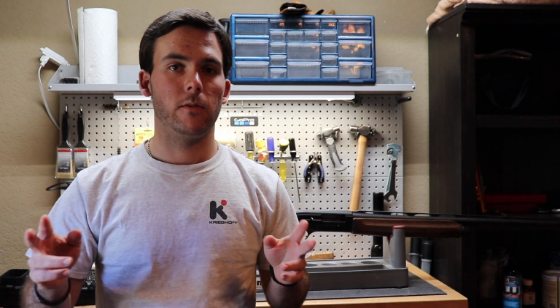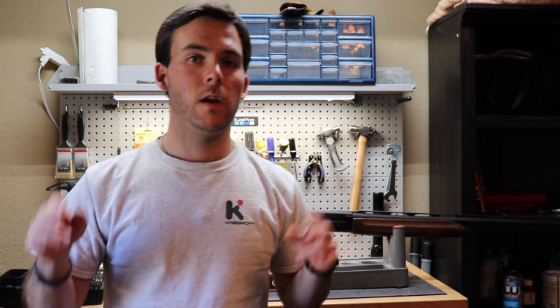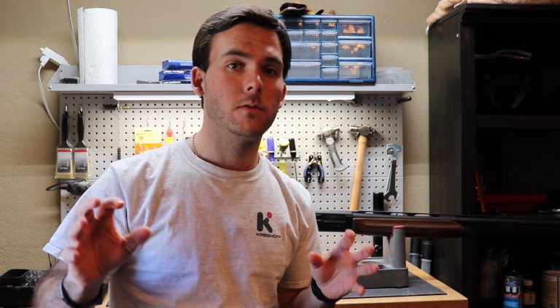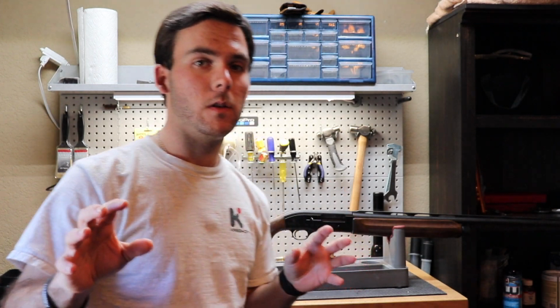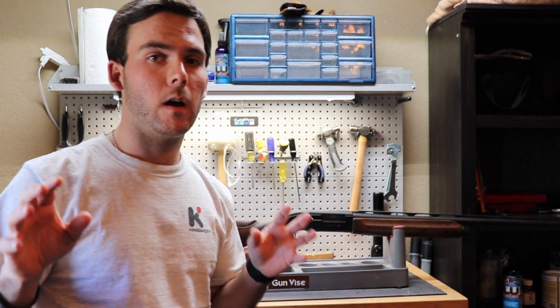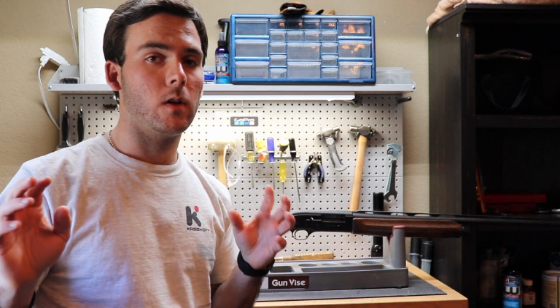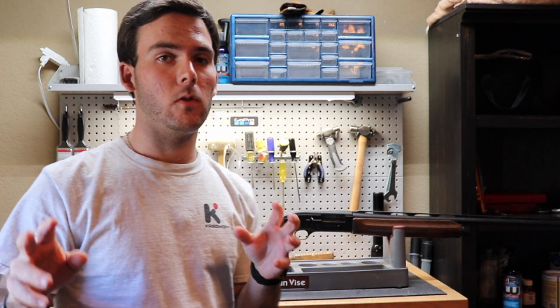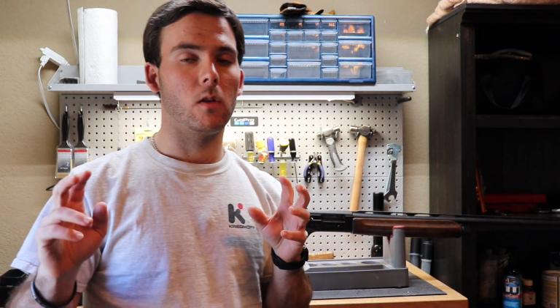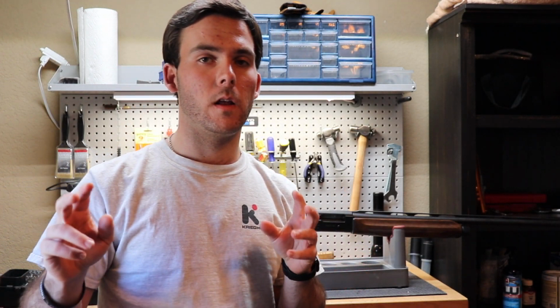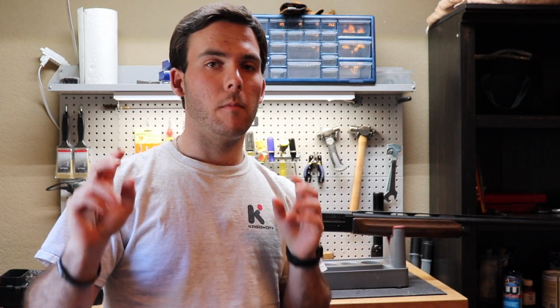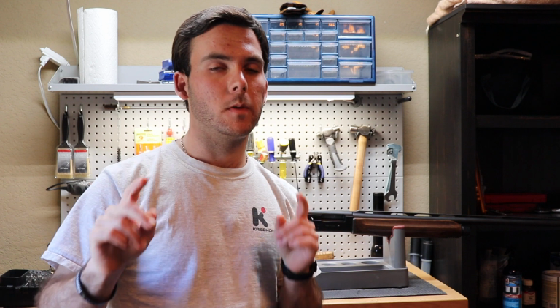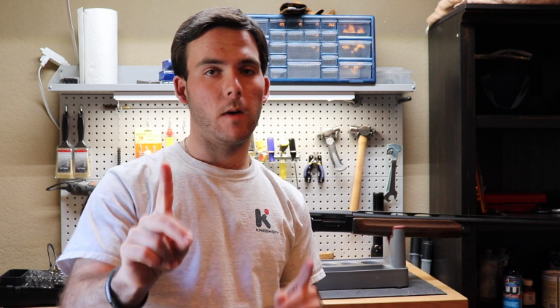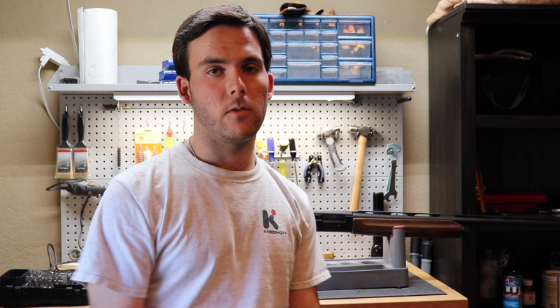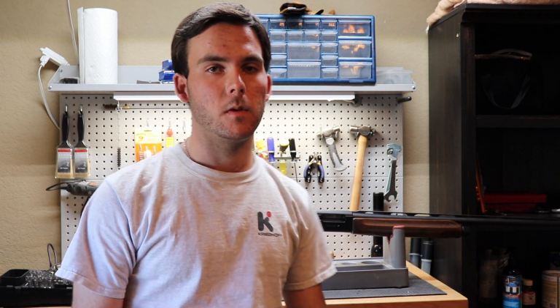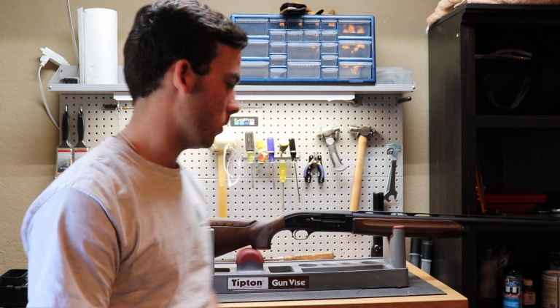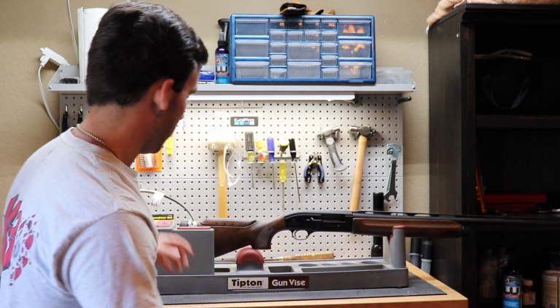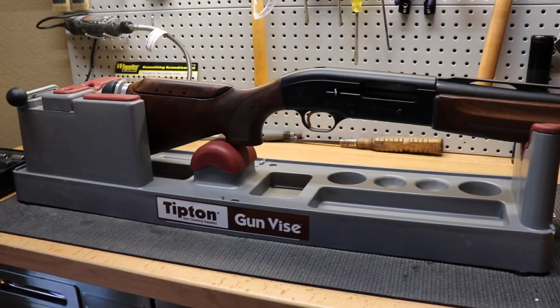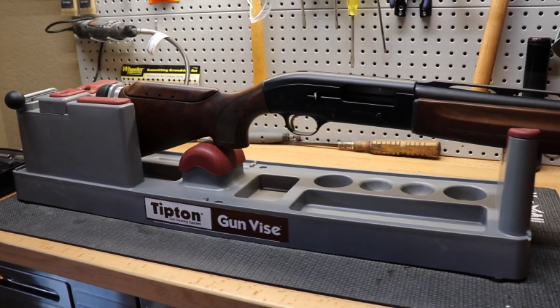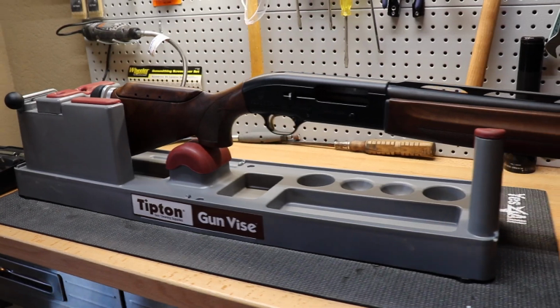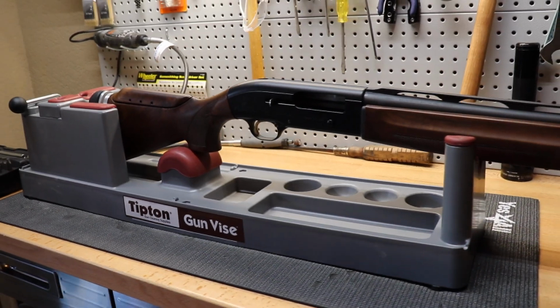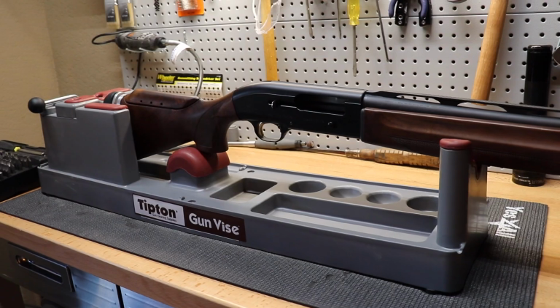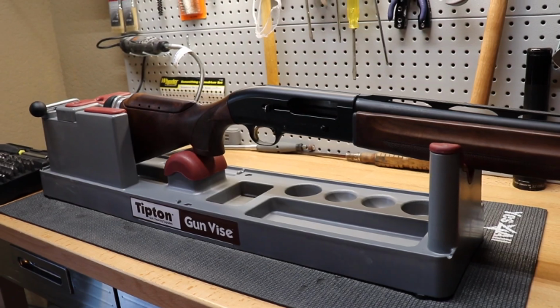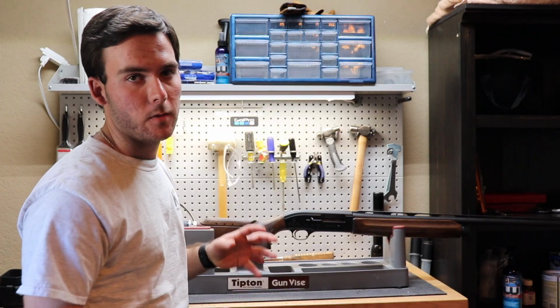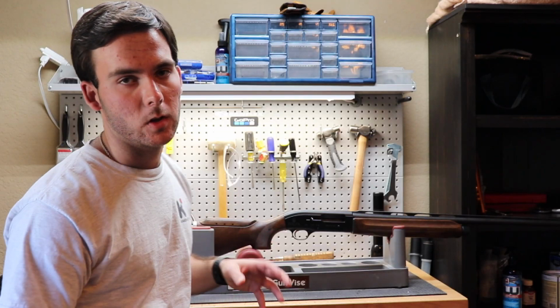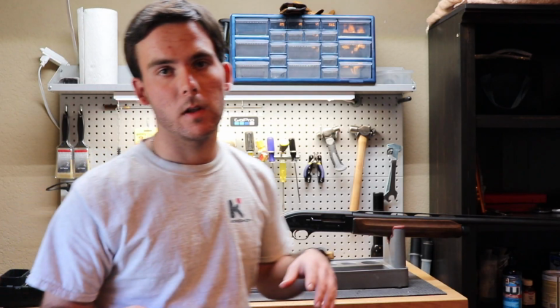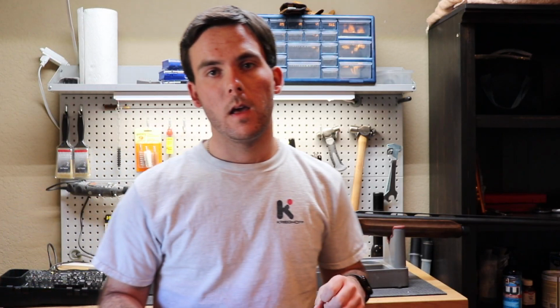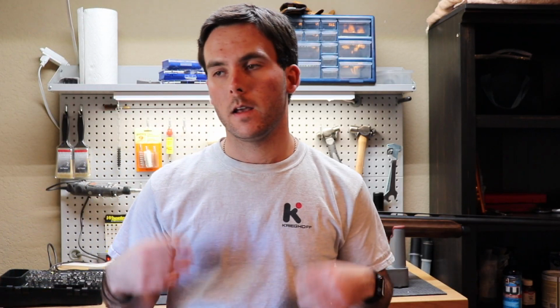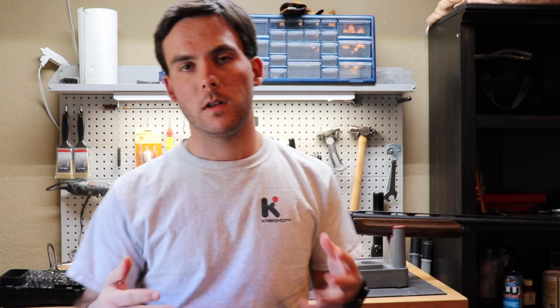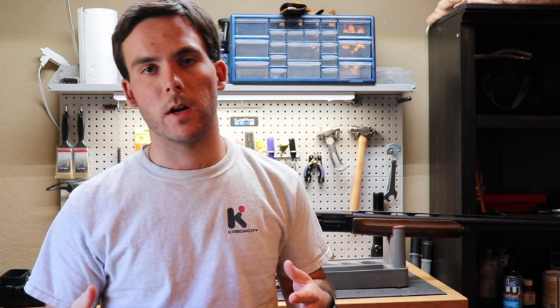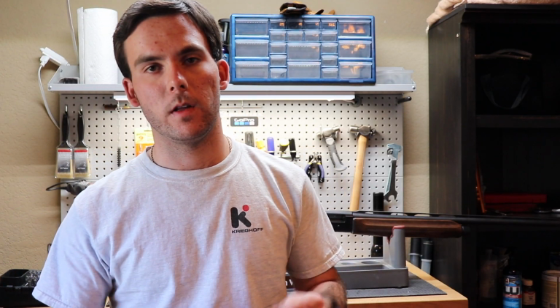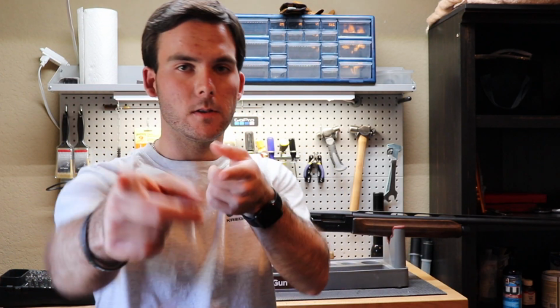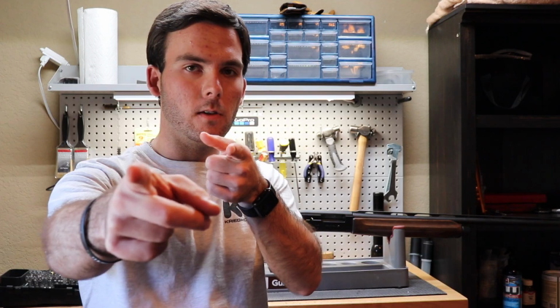Hey everyone. In this video of the day, I'm going to talk with you a little bit about what has become one of my favorite gunsmithing tools, and that's the Tipton gun vise. I'm going to do a quick review of it, show you some of the things you can do with it, and give you details on the price and everything. So let's get to it.